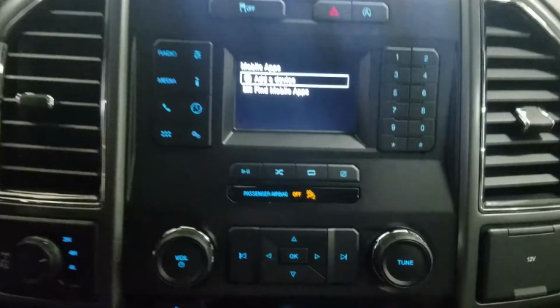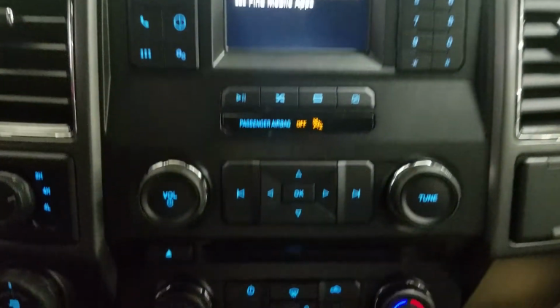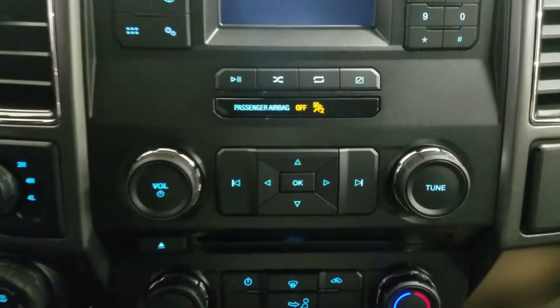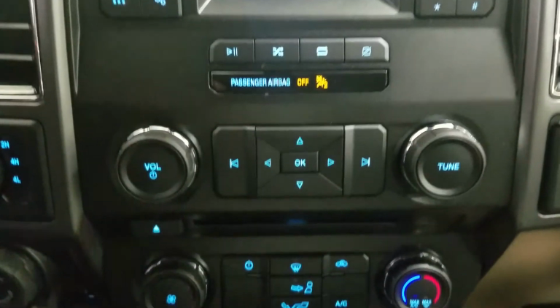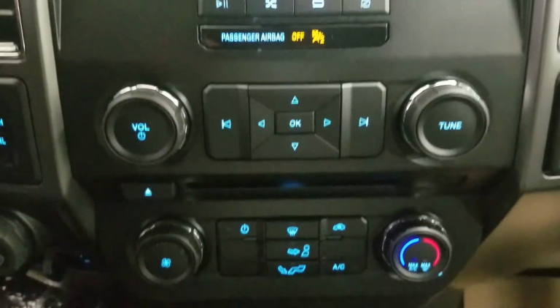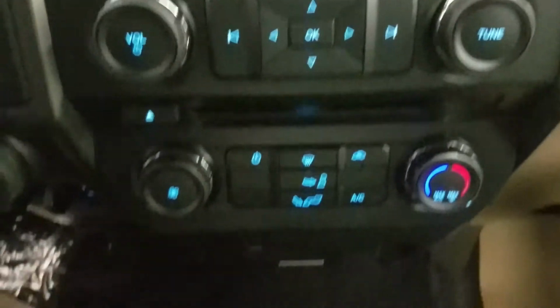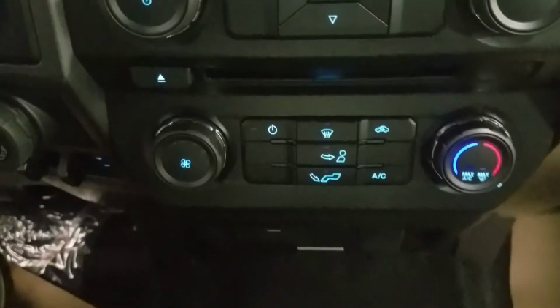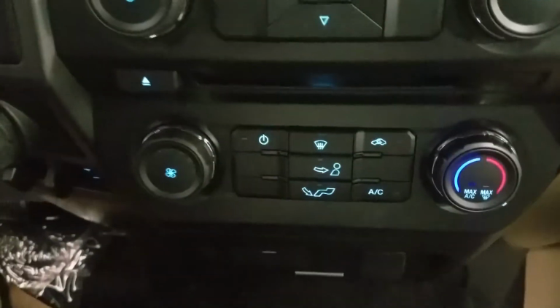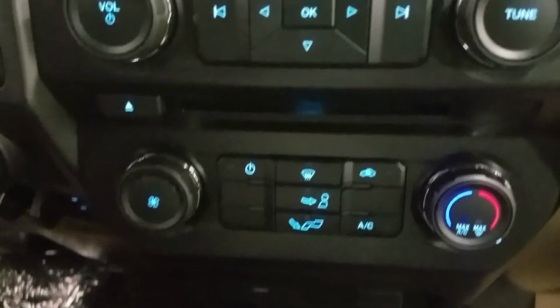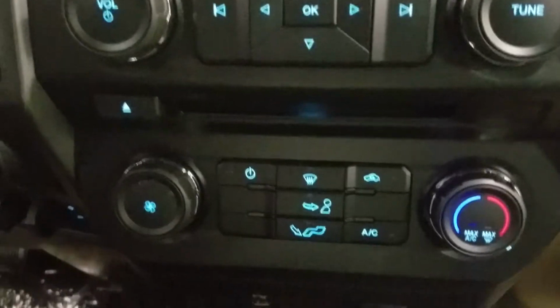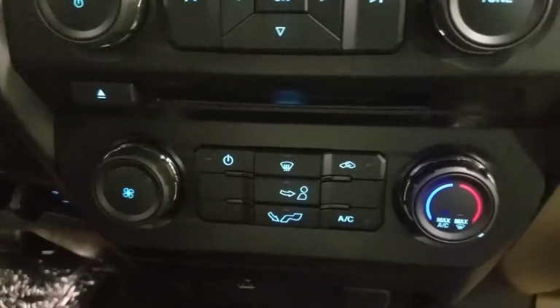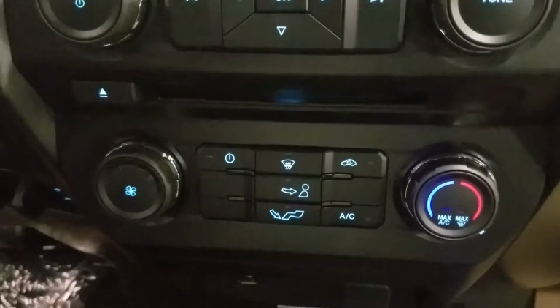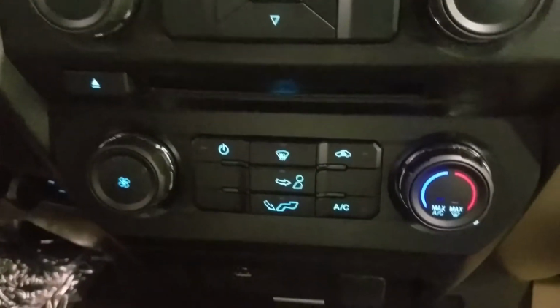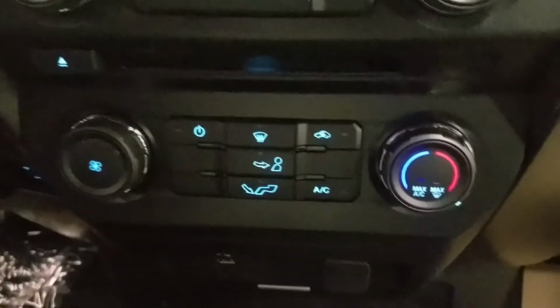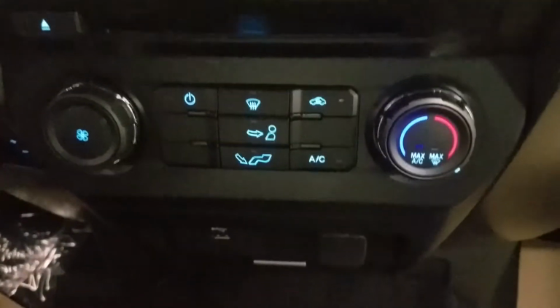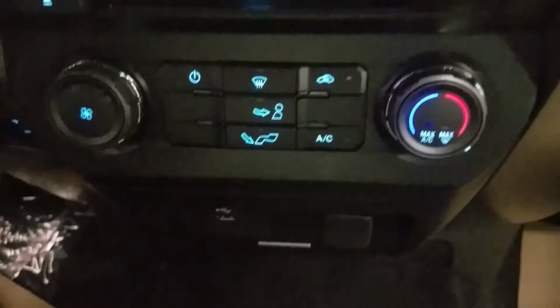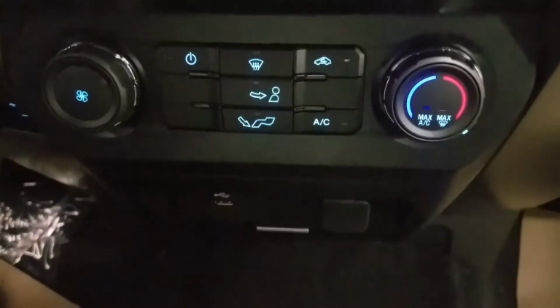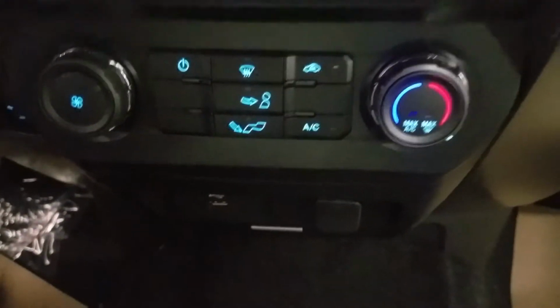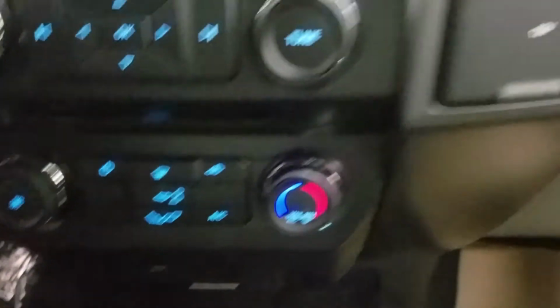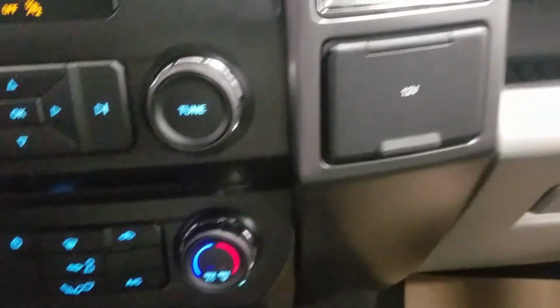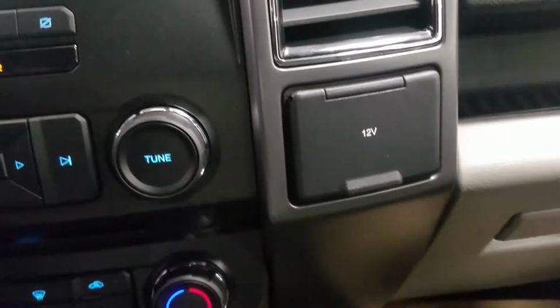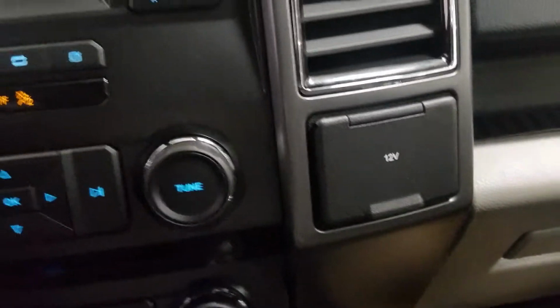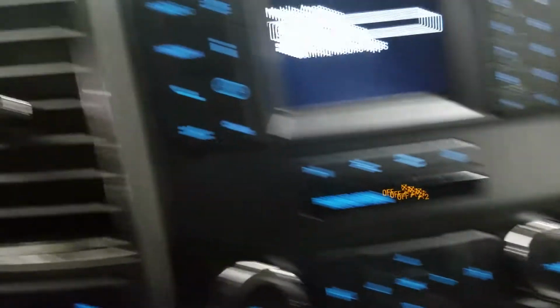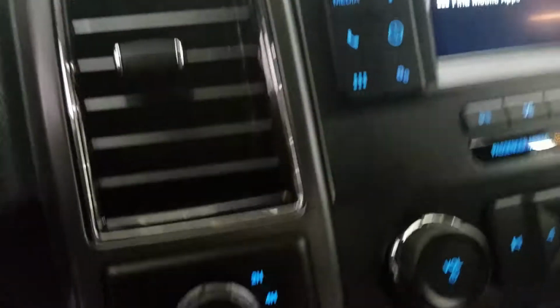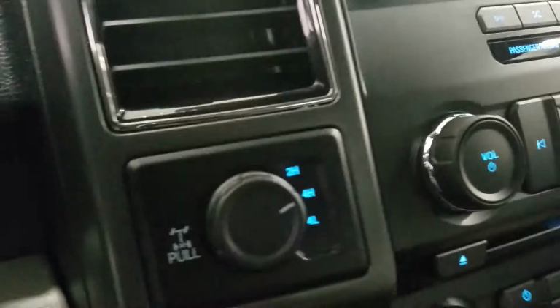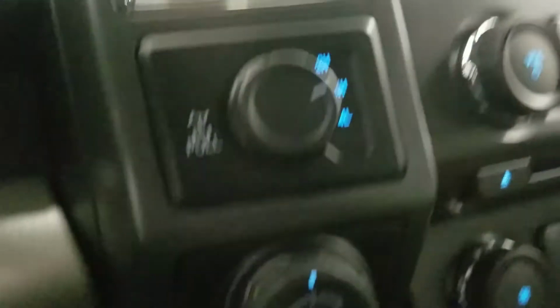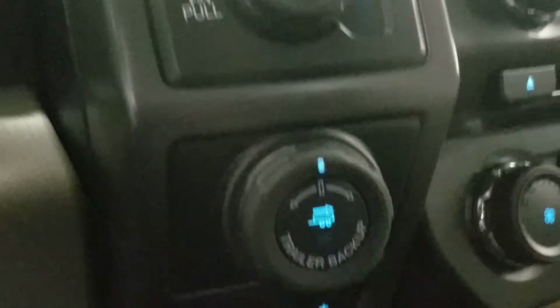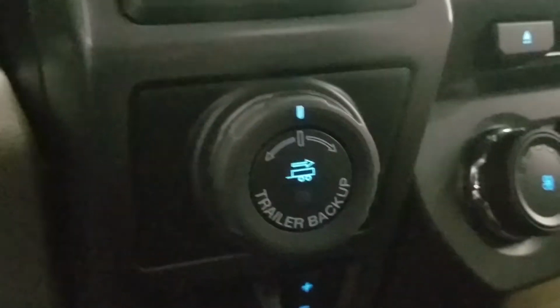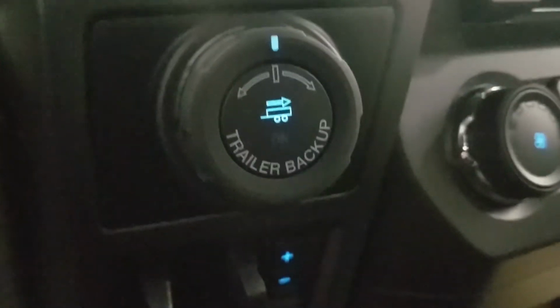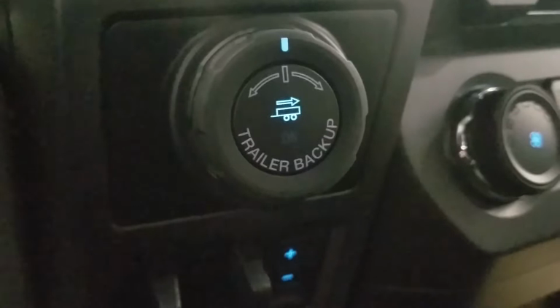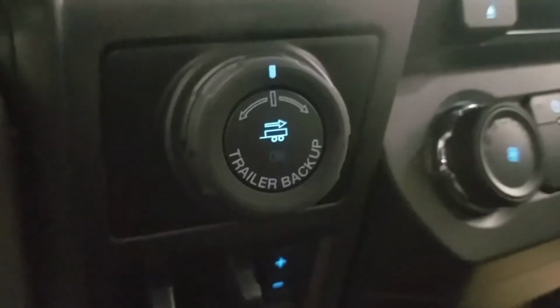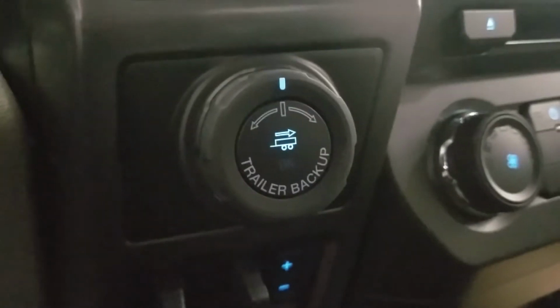Underneath we have our controls, and just below that we have our climate control area which includes air conditioning and heating for the entire cabin, as well as a USB port, a 12-volt adapter, and another 12-volt adapter to the right. We also have our throttle drive engagement, our integrated trailer braking system, and backup assist.